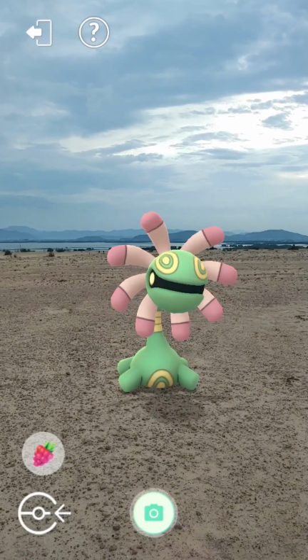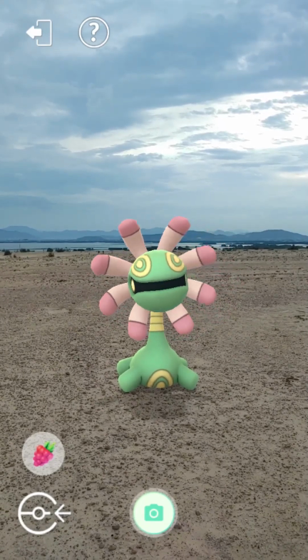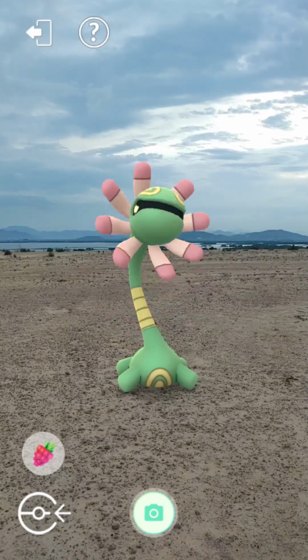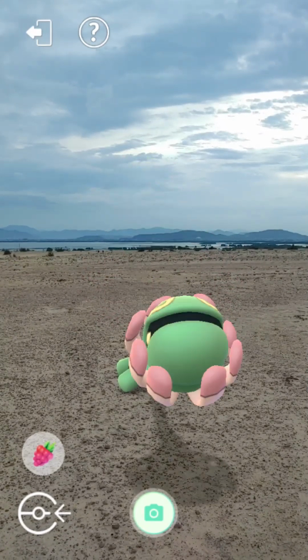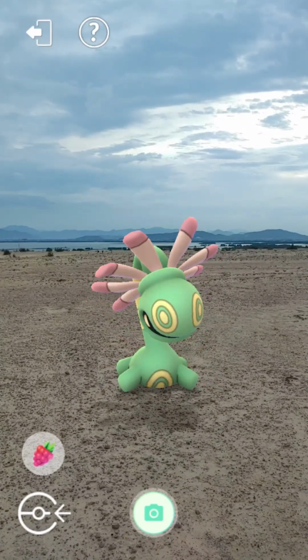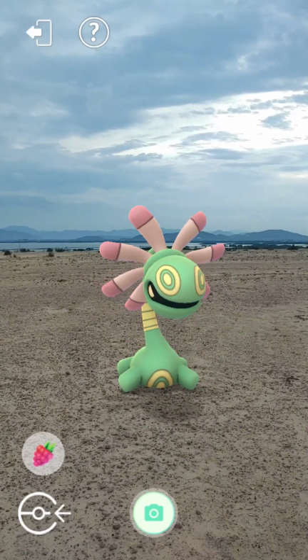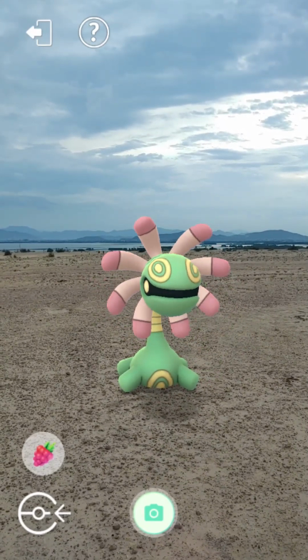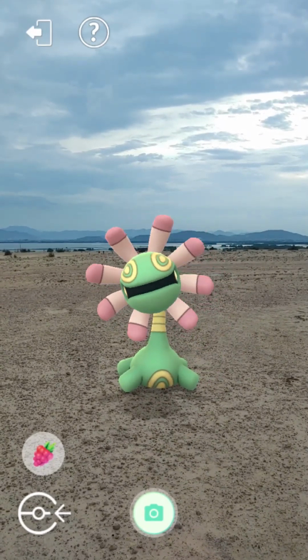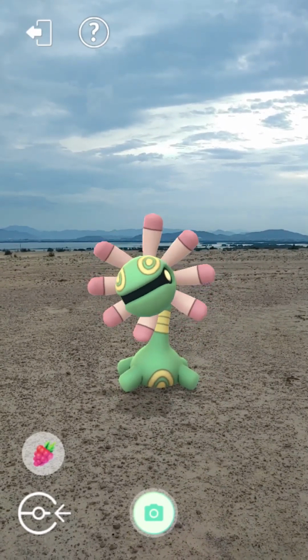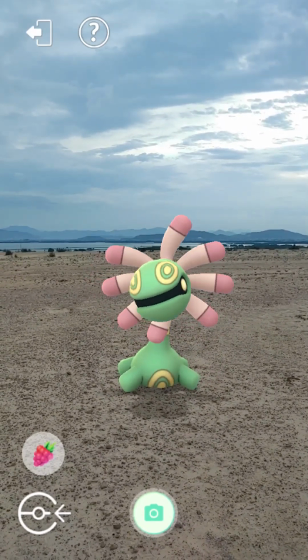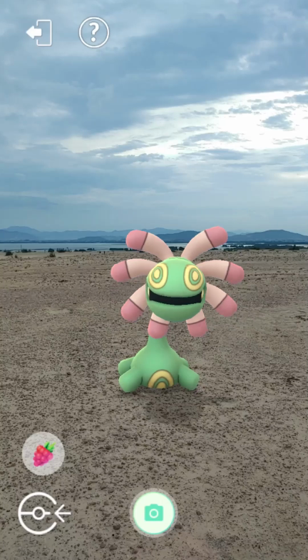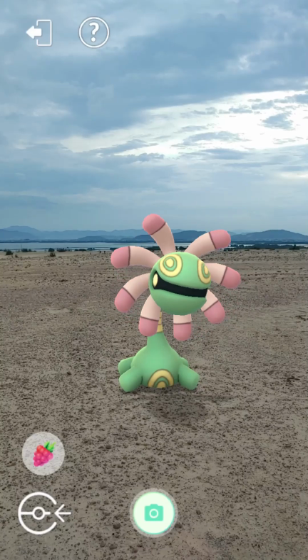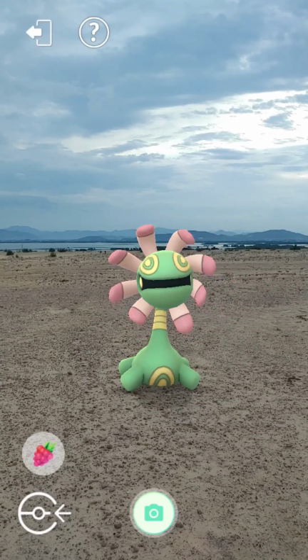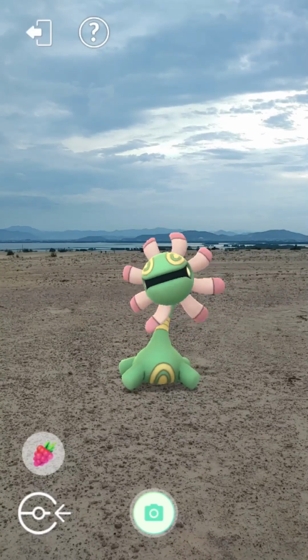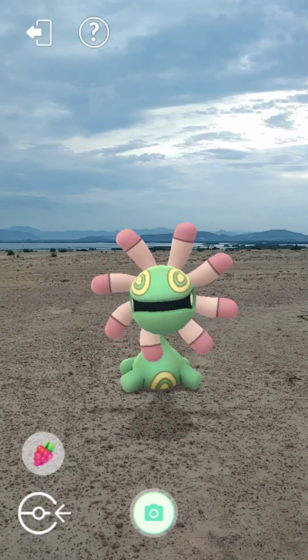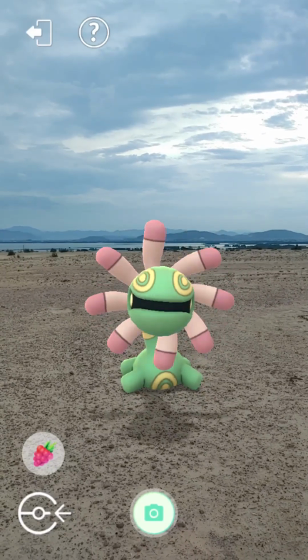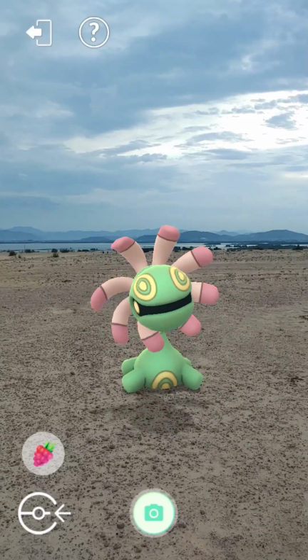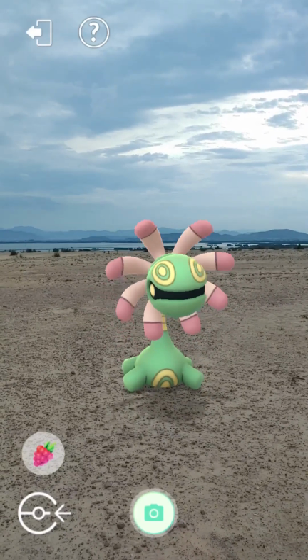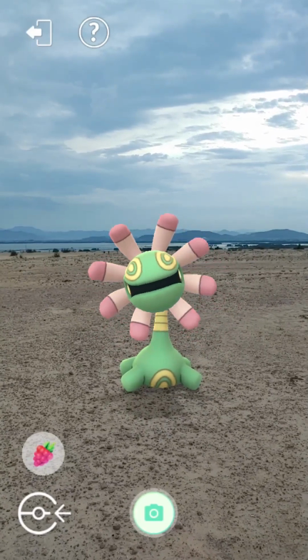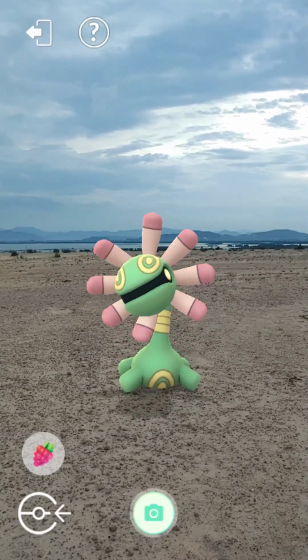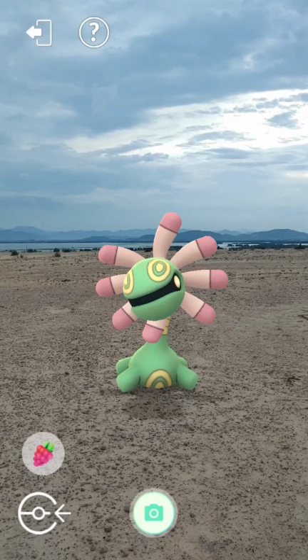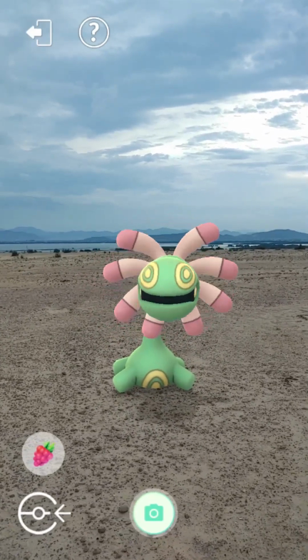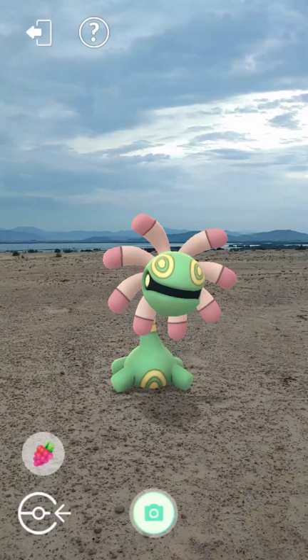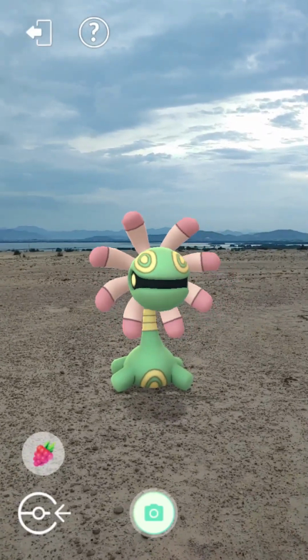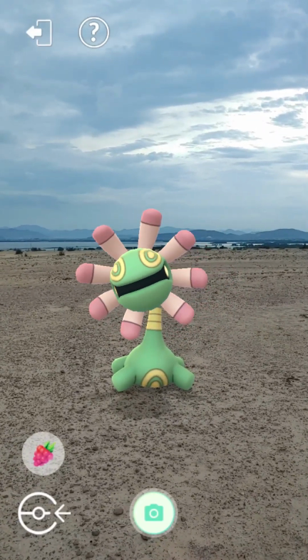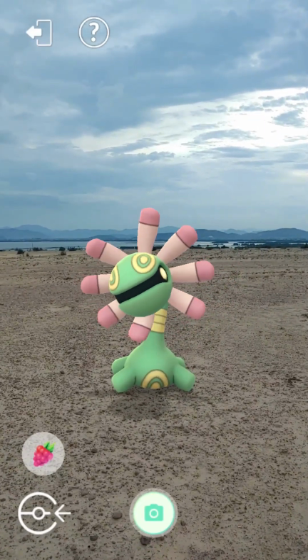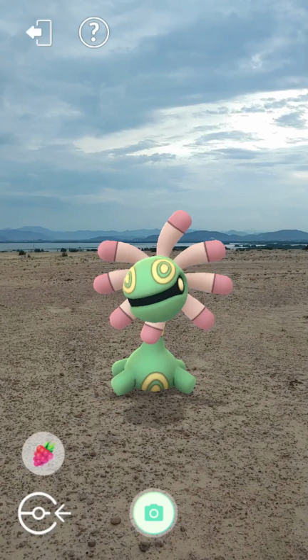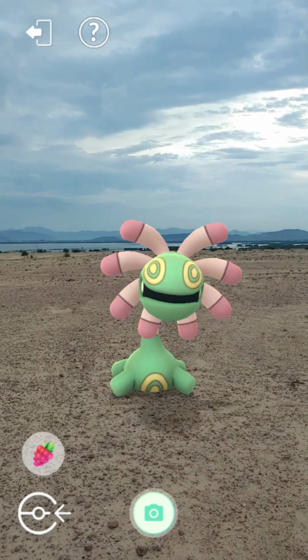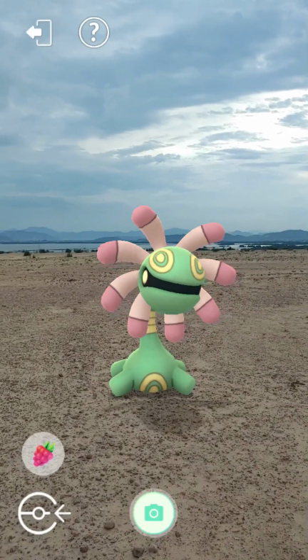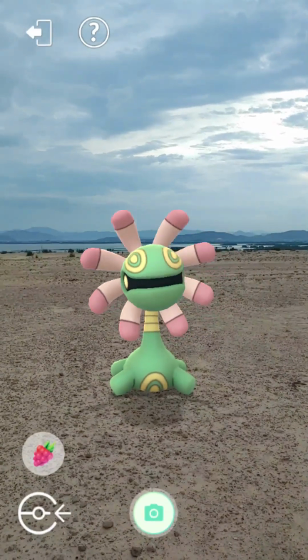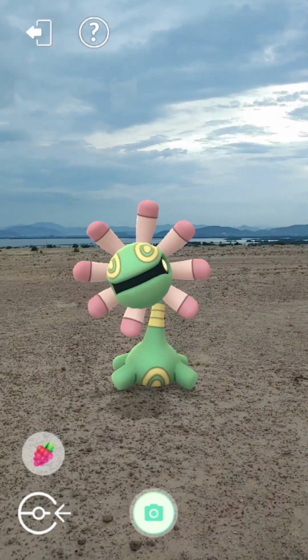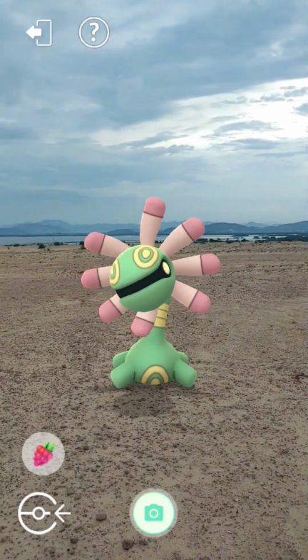Its long, flexible neck has yellow bands in the center, and it can be extended to assist in capturing prey. Its body is short and squat with four stubby growths and a yellow, oval, target-like pattern on the chest.